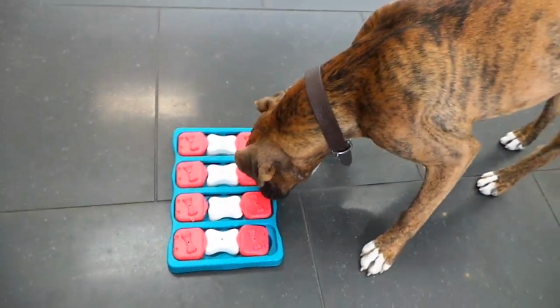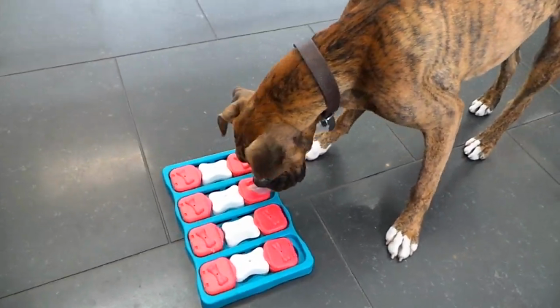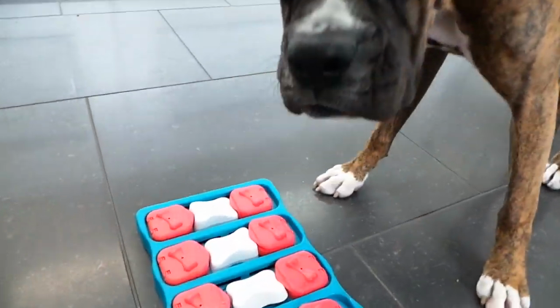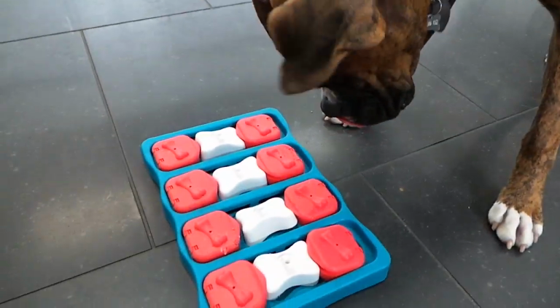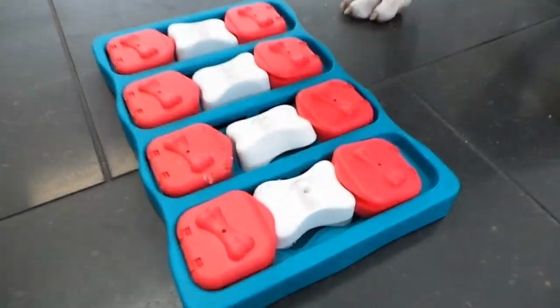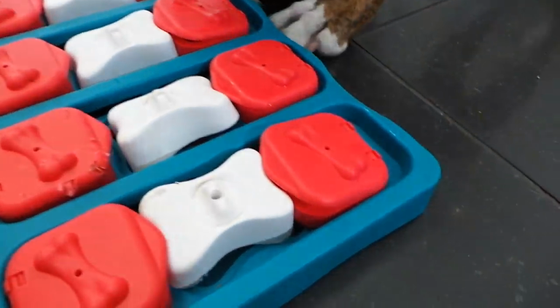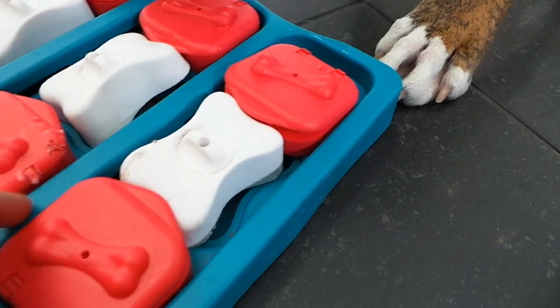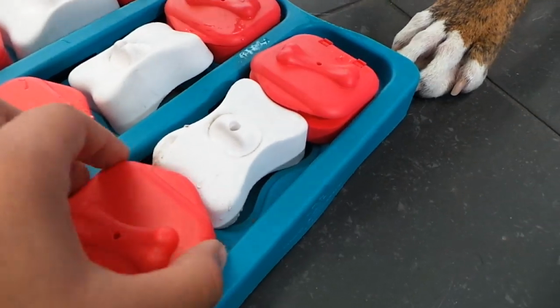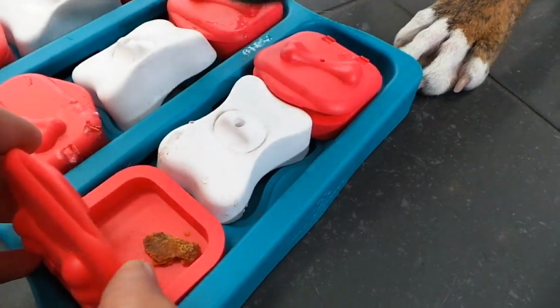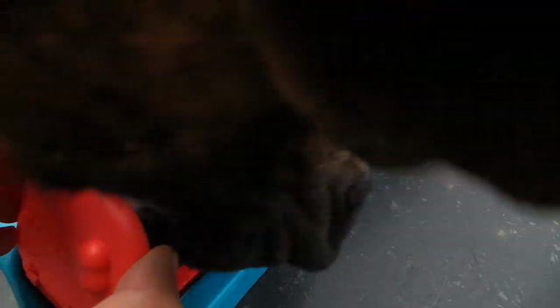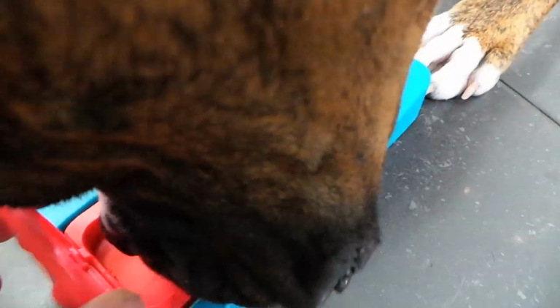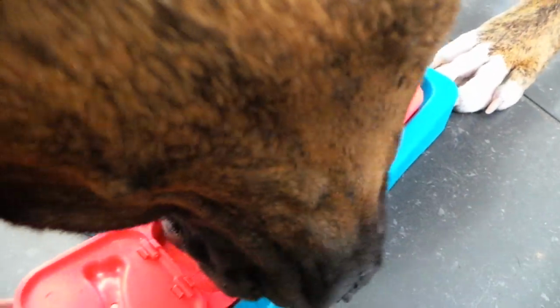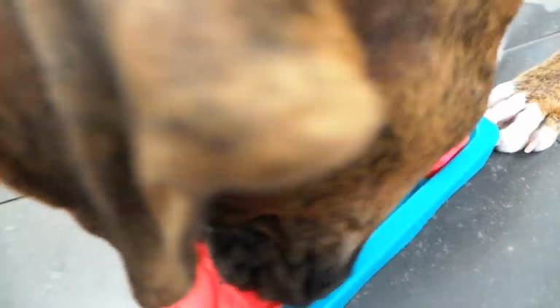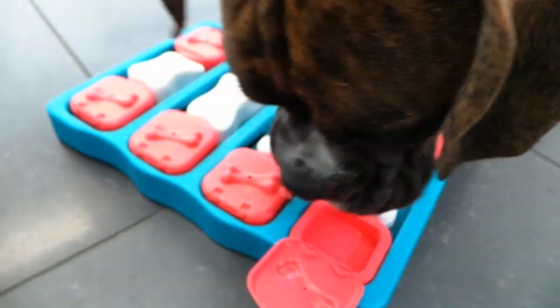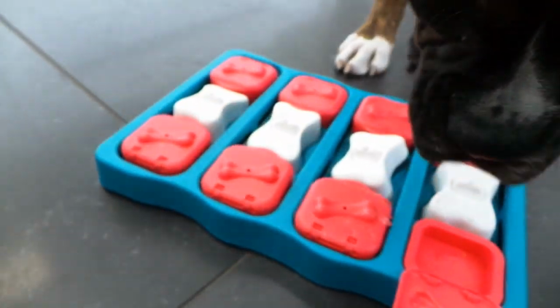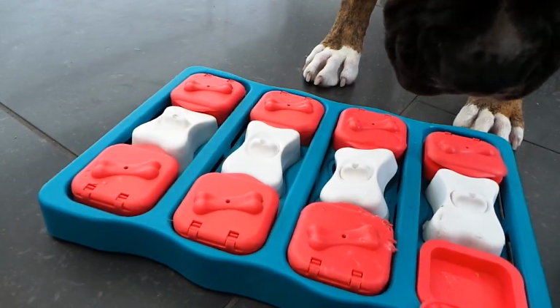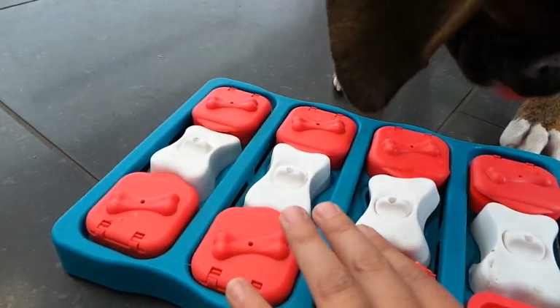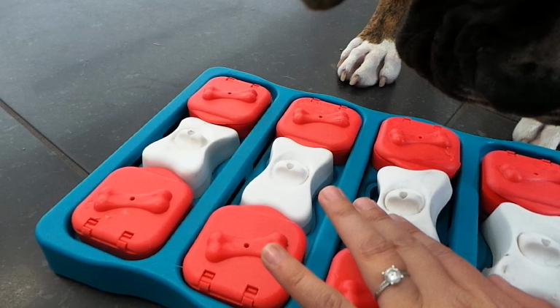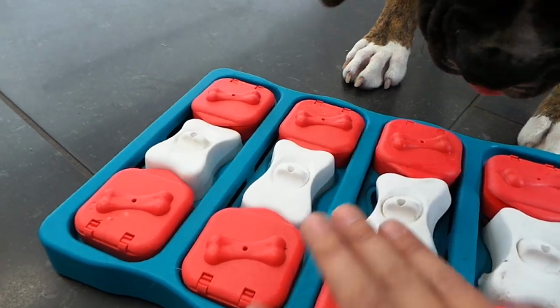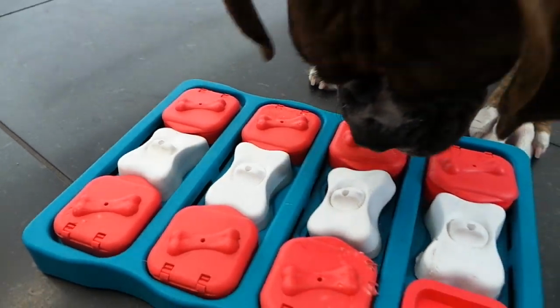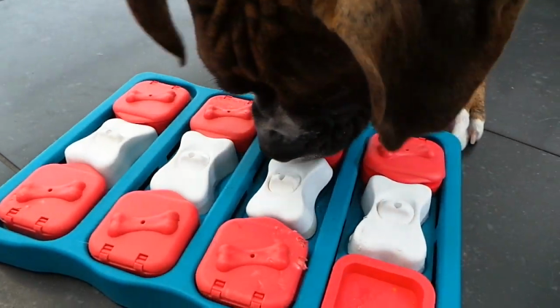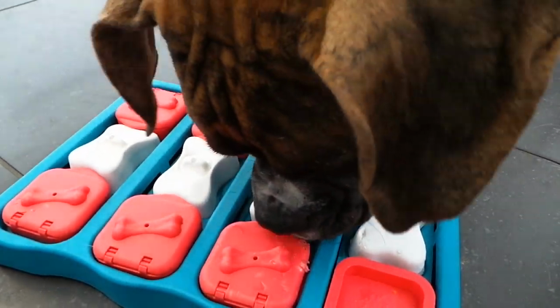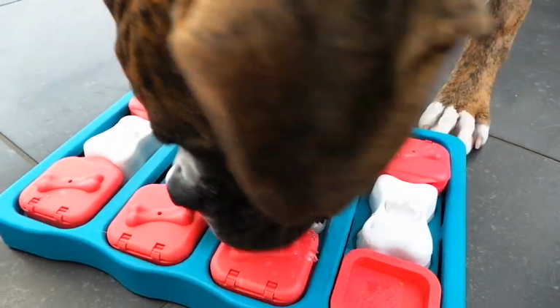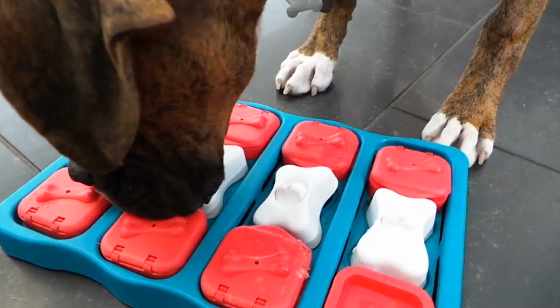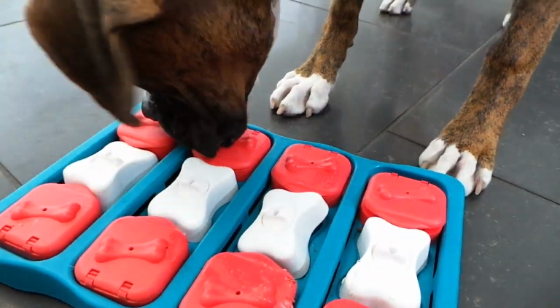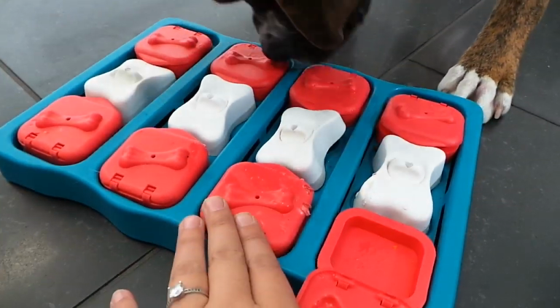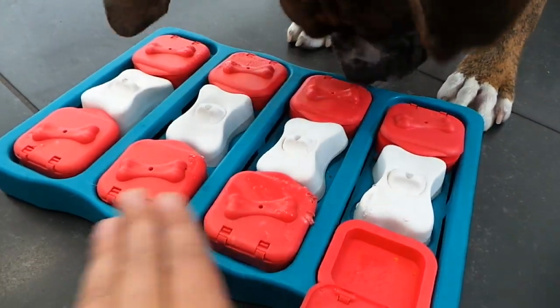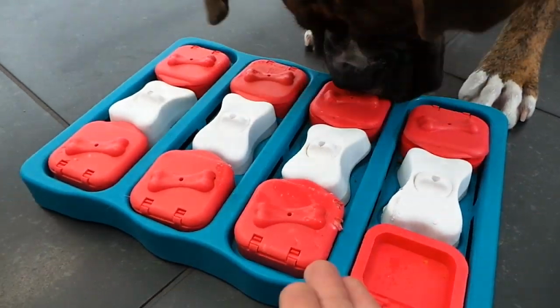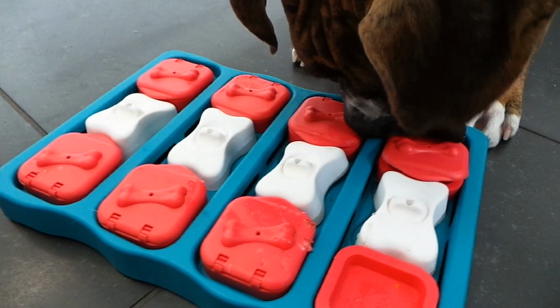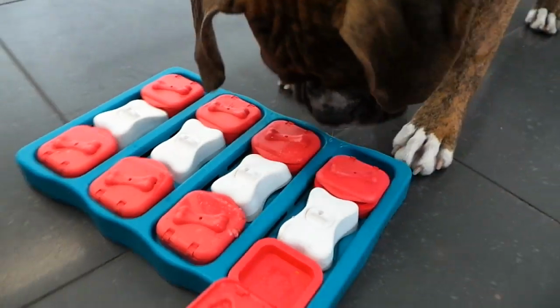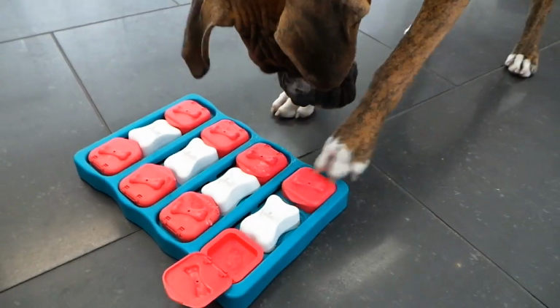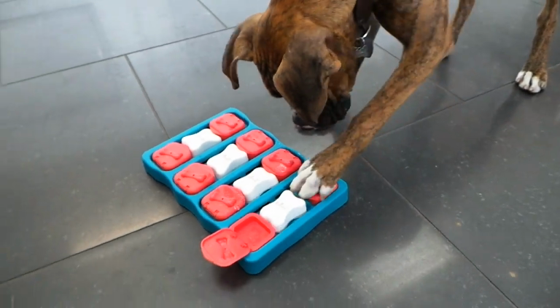The objective of this particular puzzle is for Oakley to either lift up these red flaps — oh, I just gave you a hint there — or to lift up these white bones. And then the third step: once the white bone is removed, you can actually slide the entire red unit into the middle where the treat is hidden underneath.